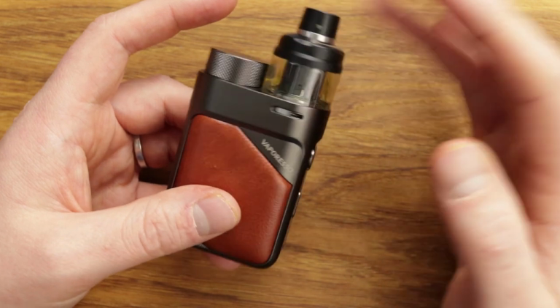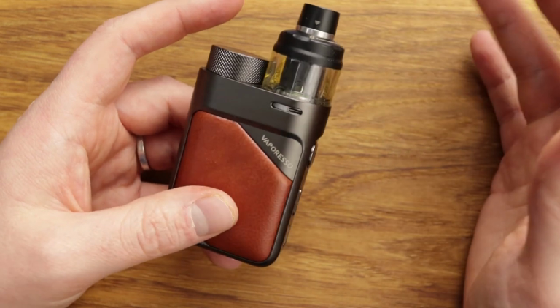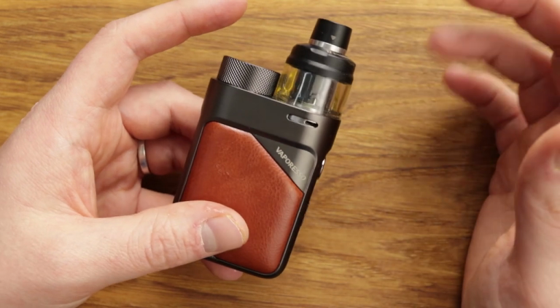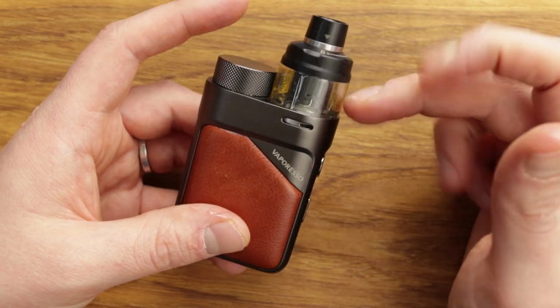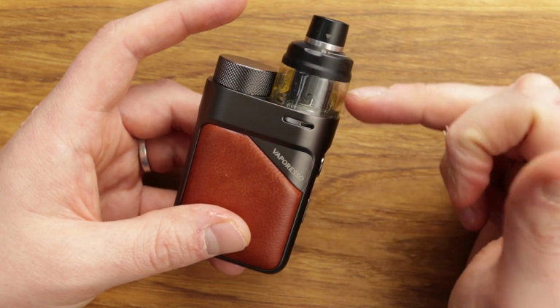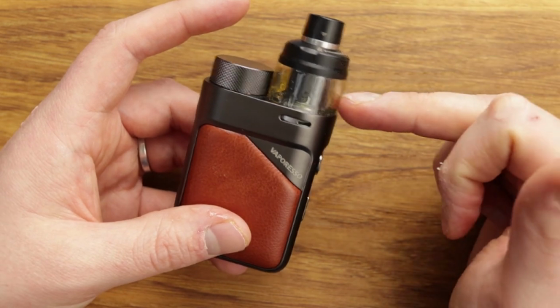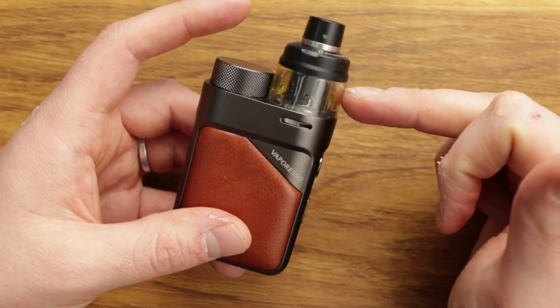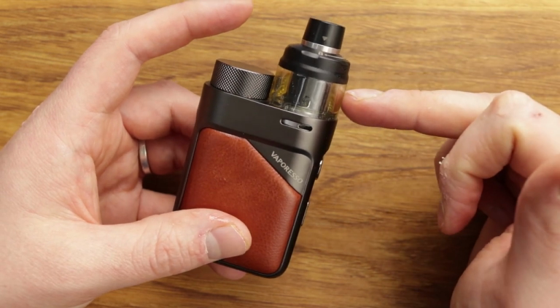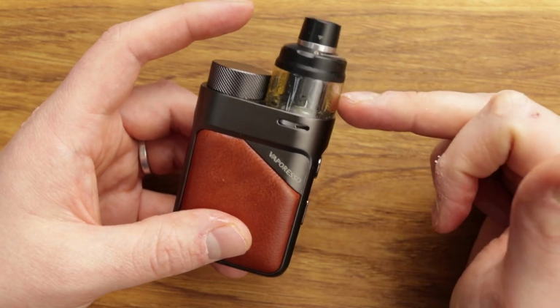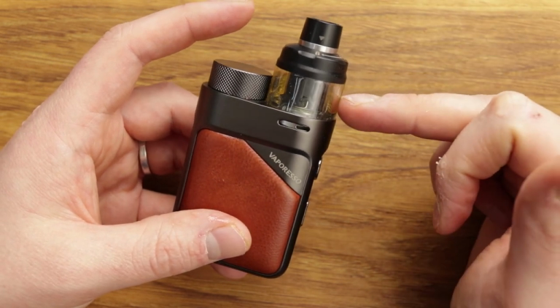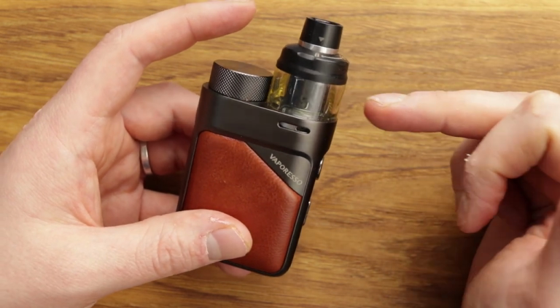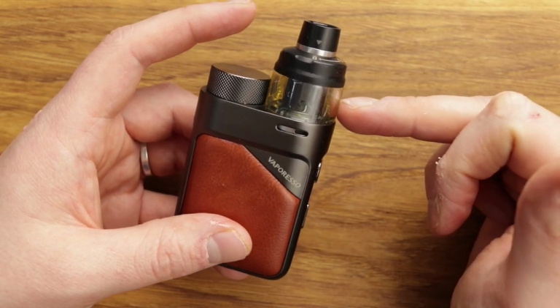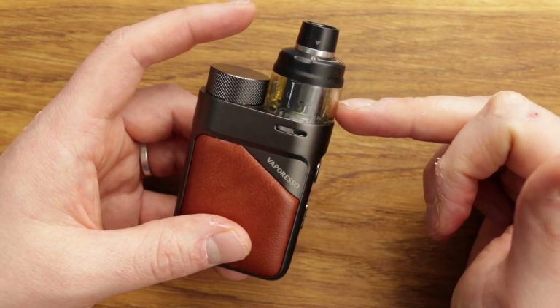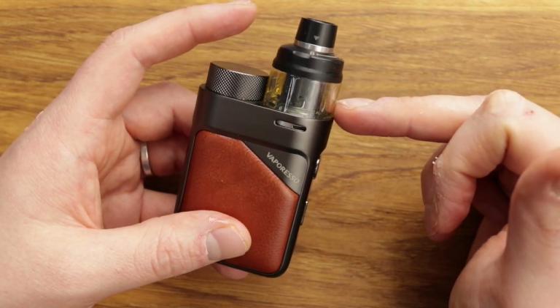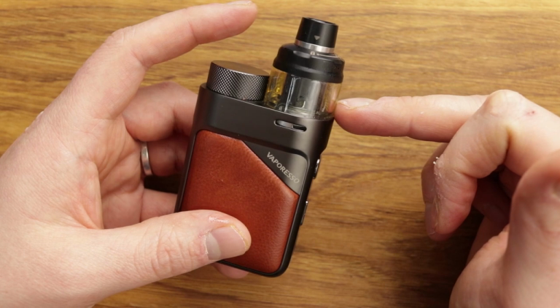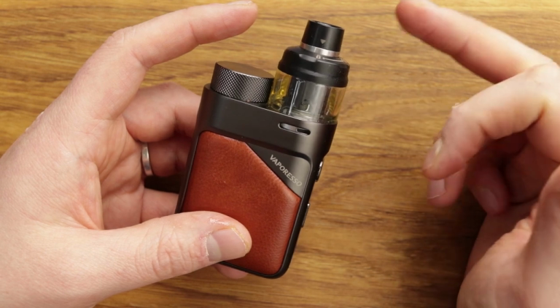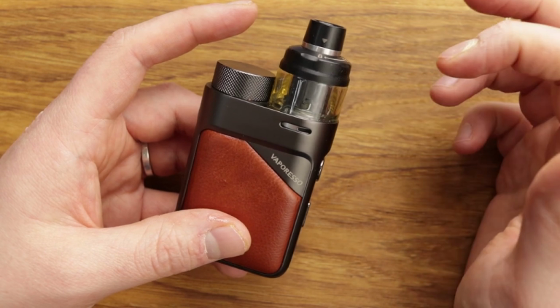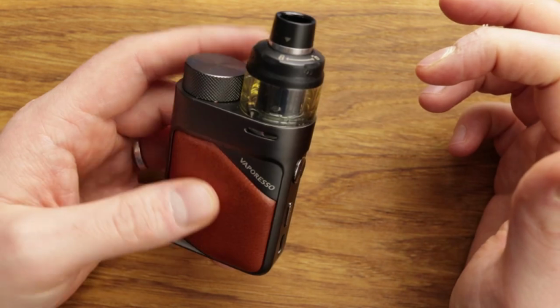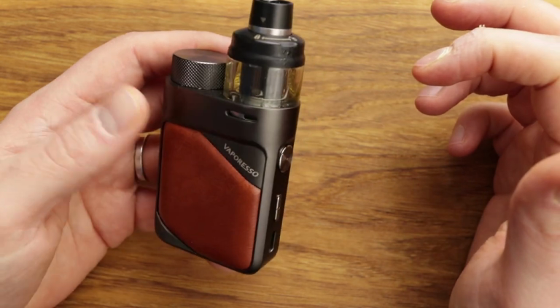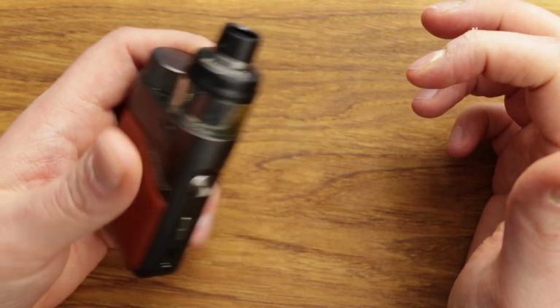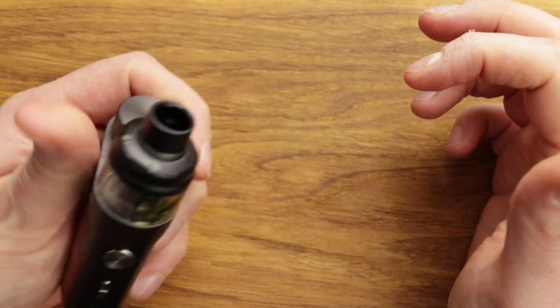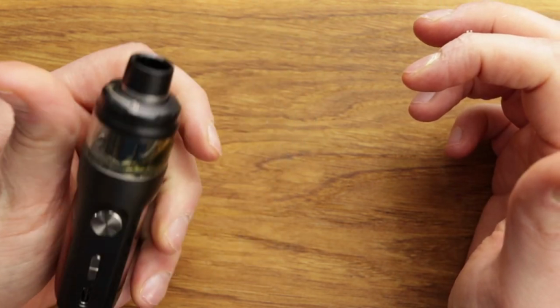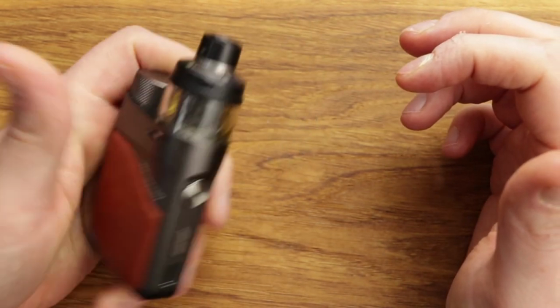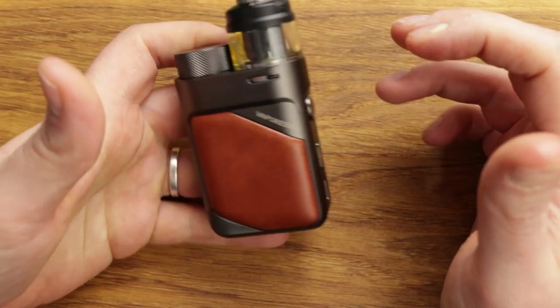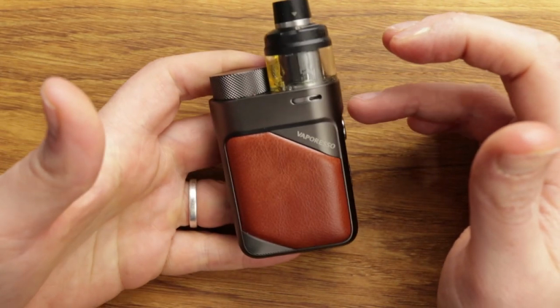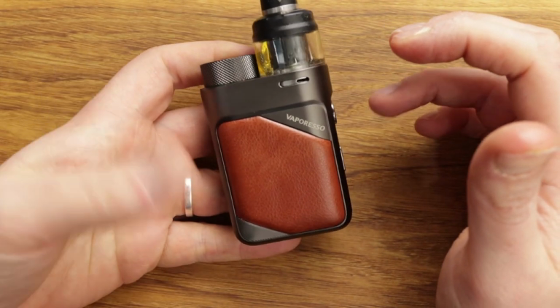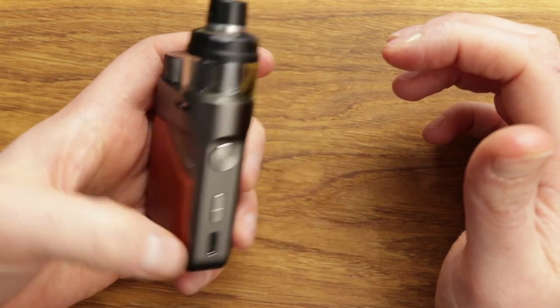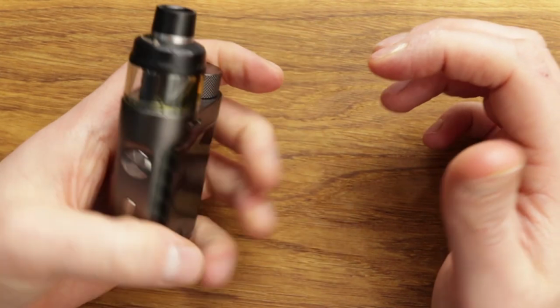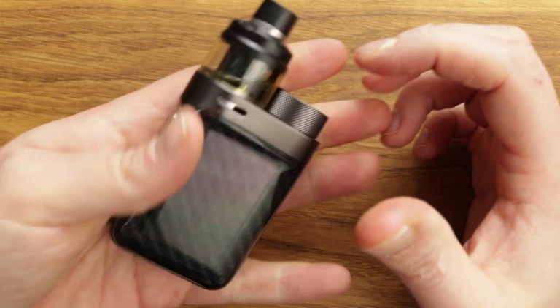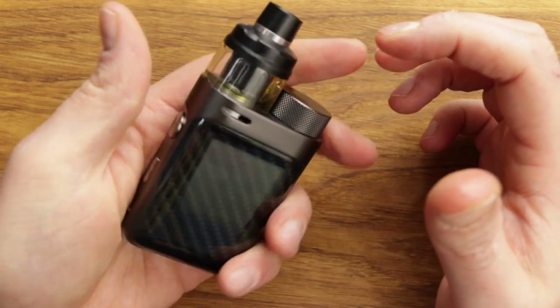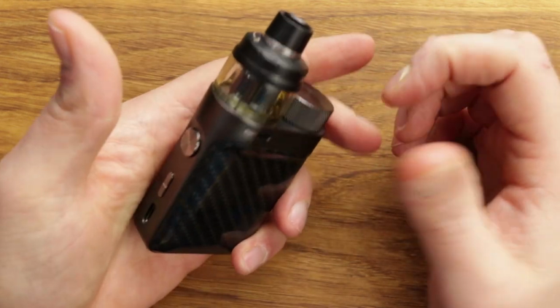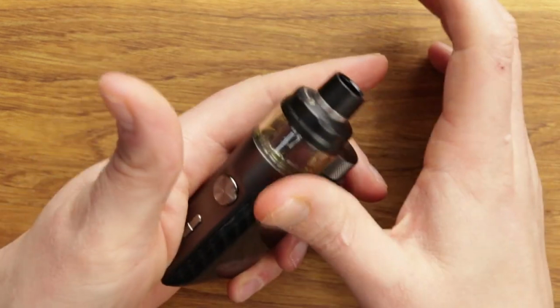It's so nice looking though. I would love to see some additional tanks — an RBA tank, an RDTA tank, something like that. Because of its looks and its size, I'd really like a little rebuildable option on here.